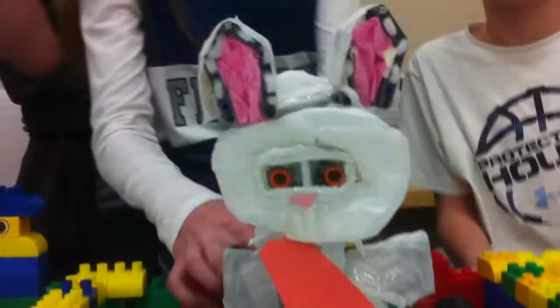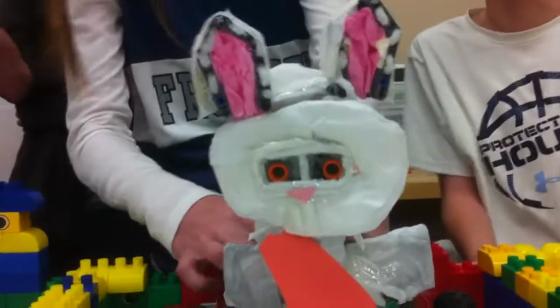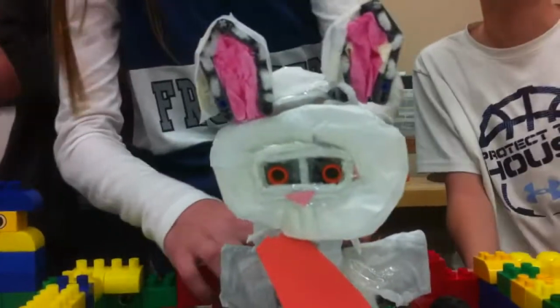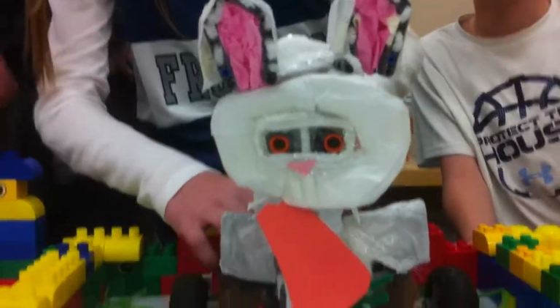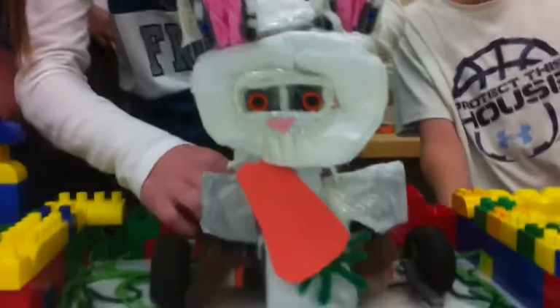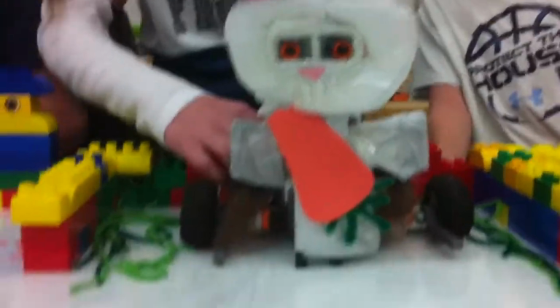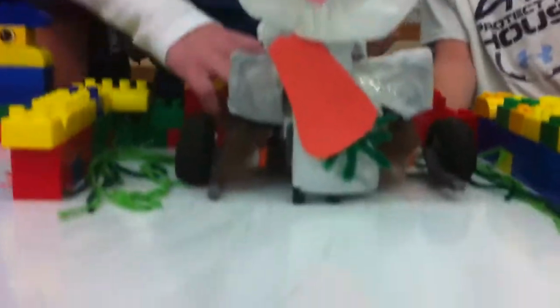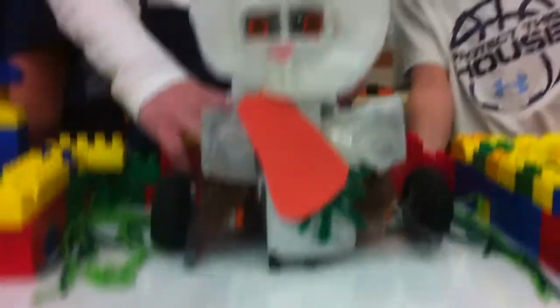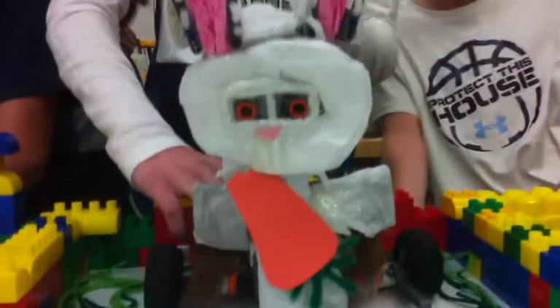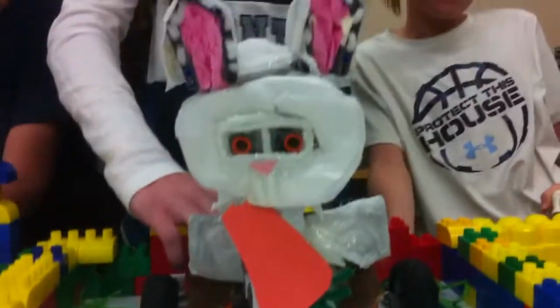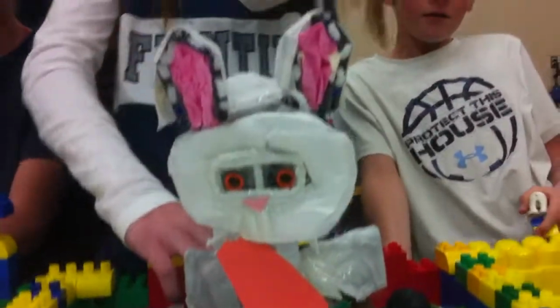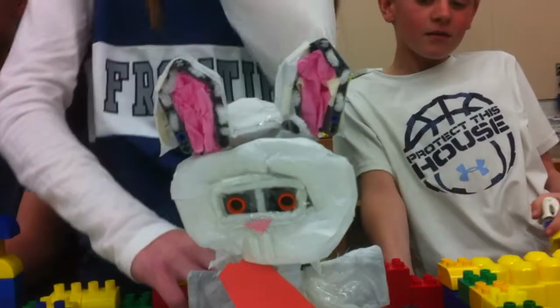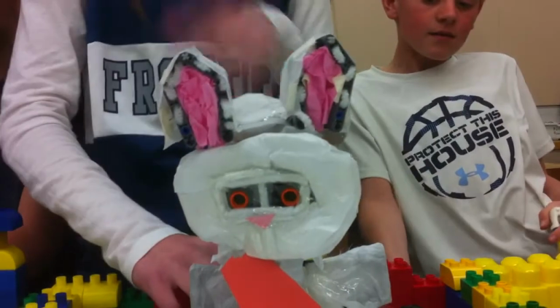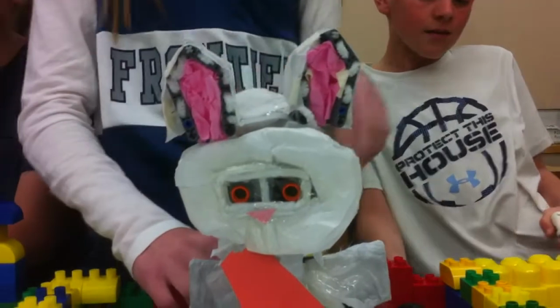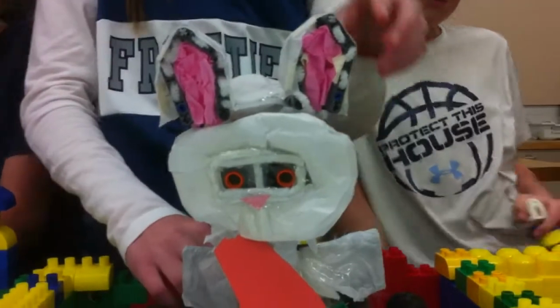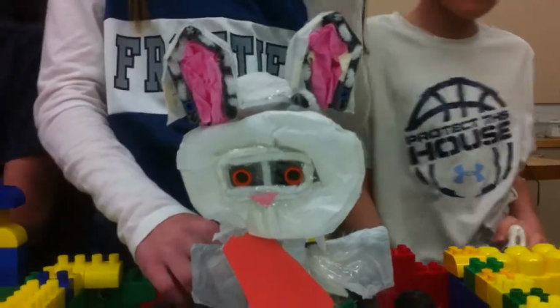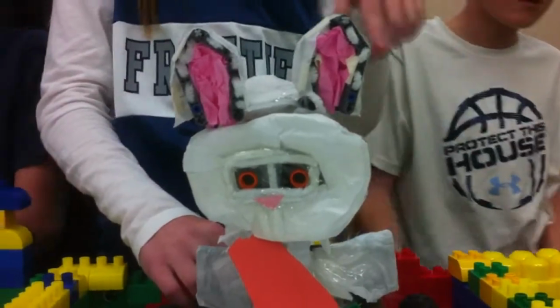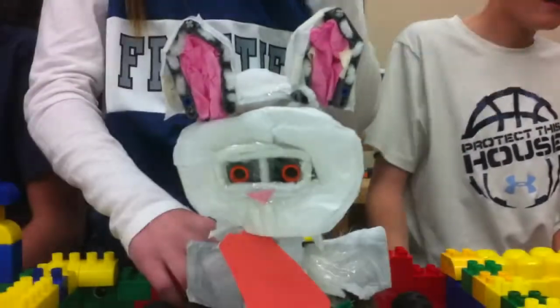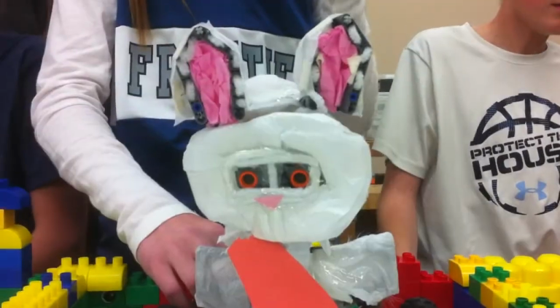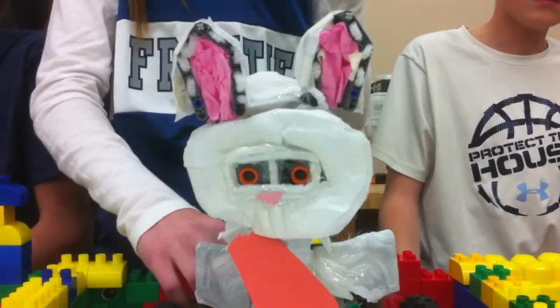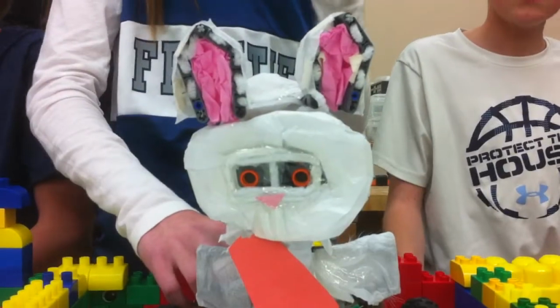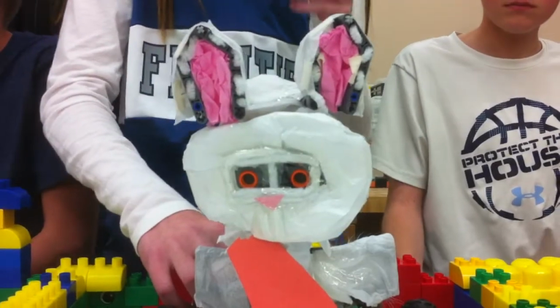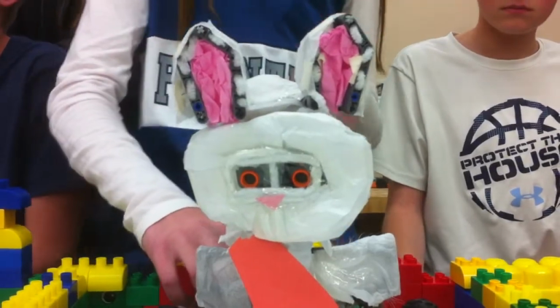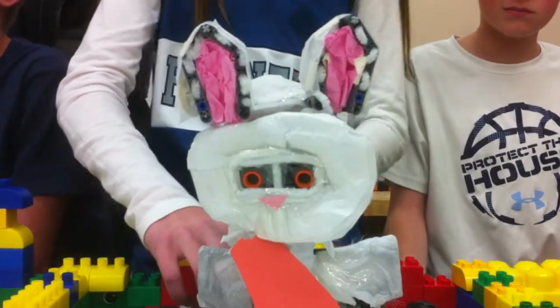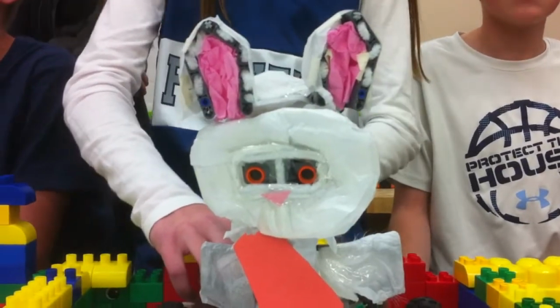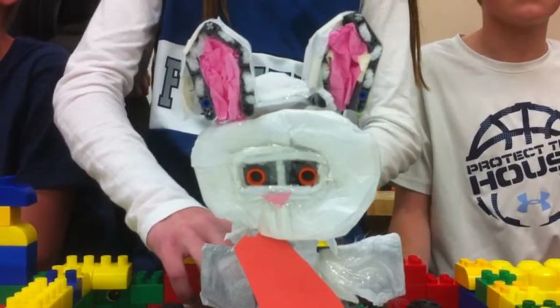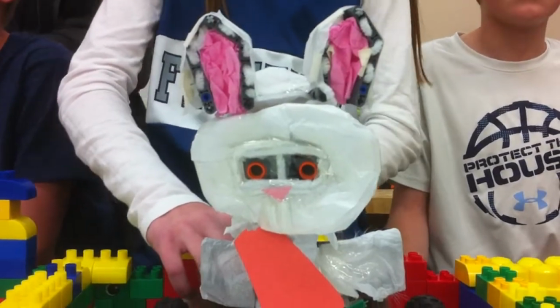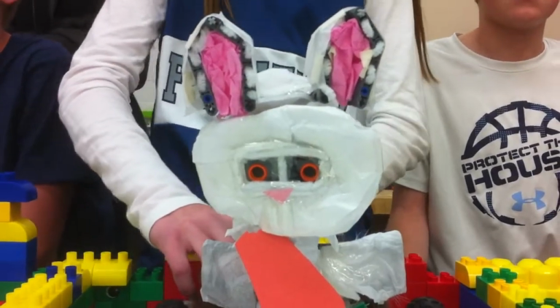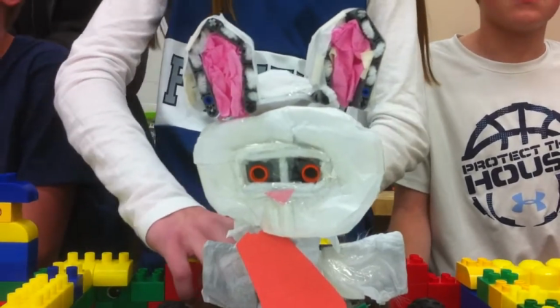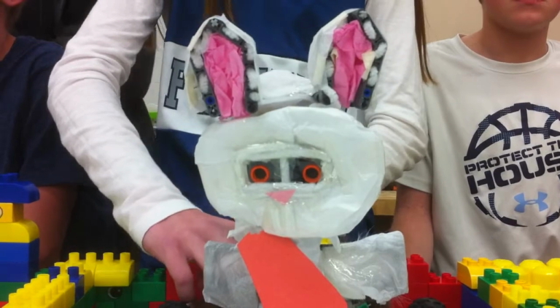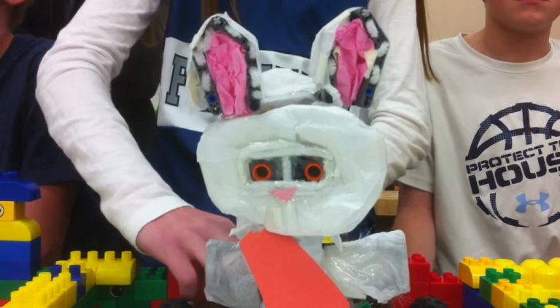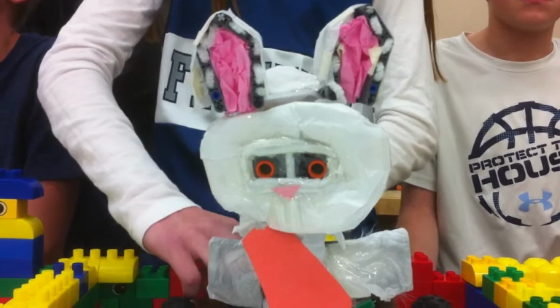This is our bunny, and when it goes forward it will see something, and its ears will go back to sense it, and then when it sees something again, it will go.